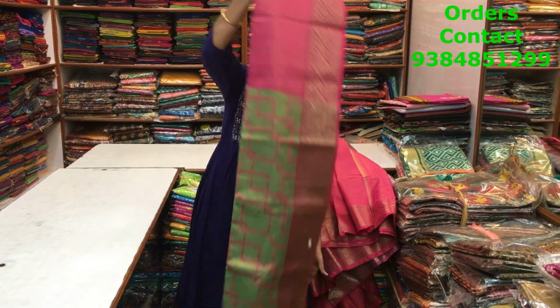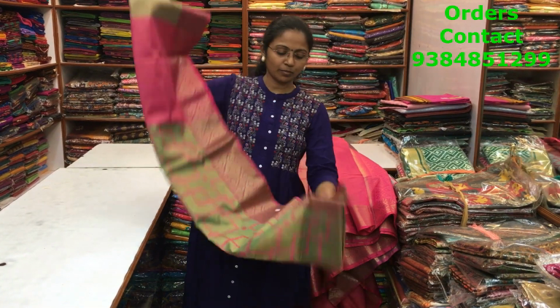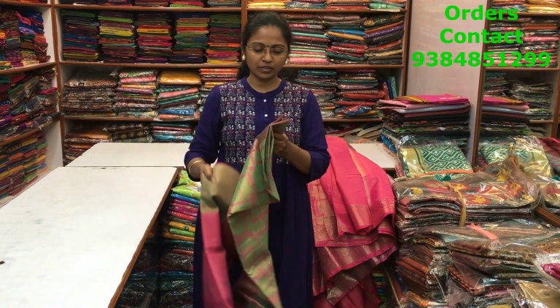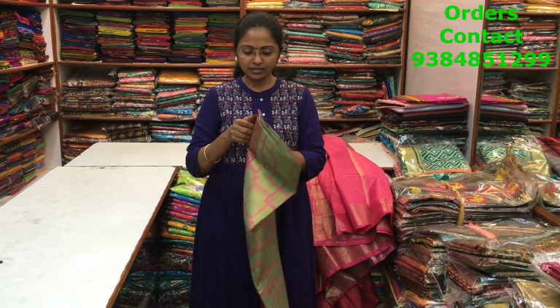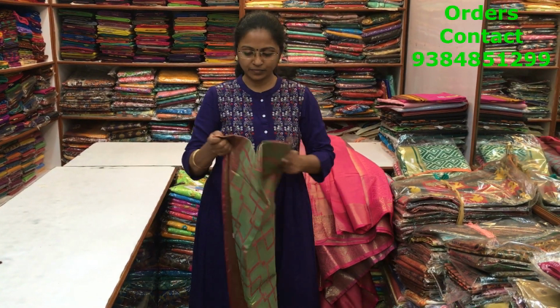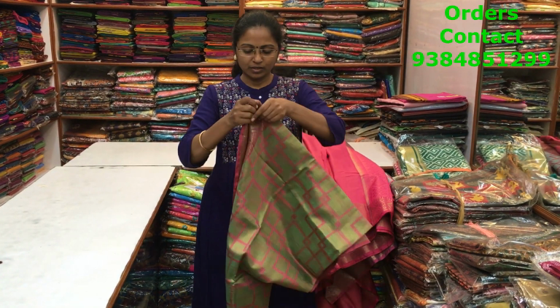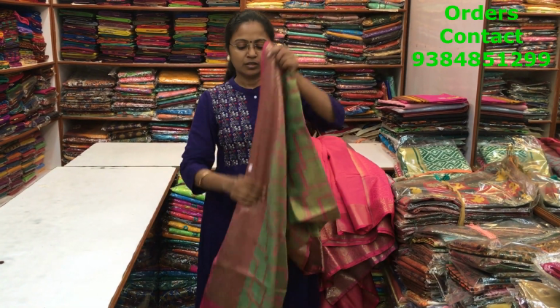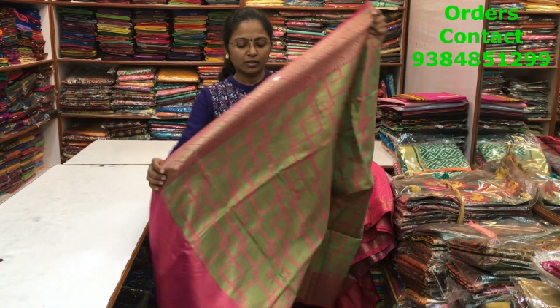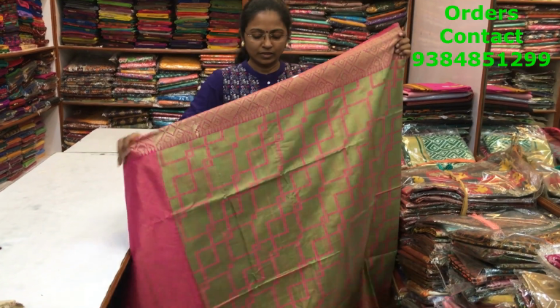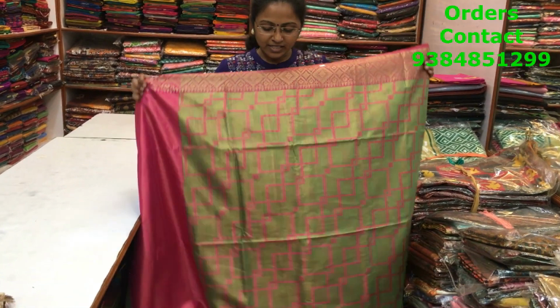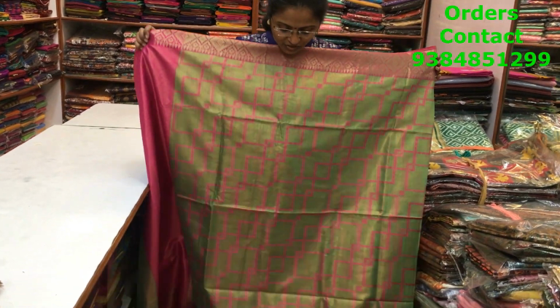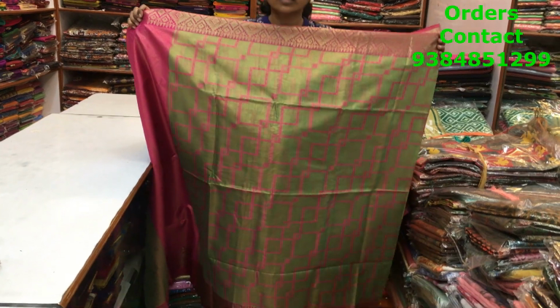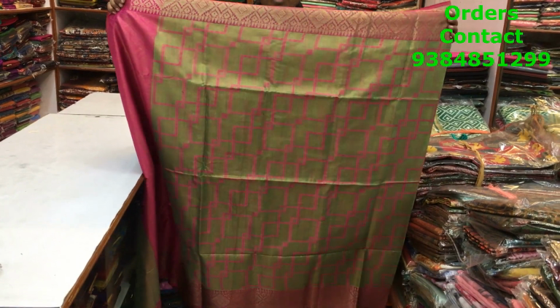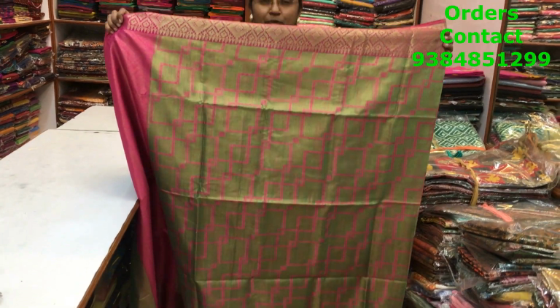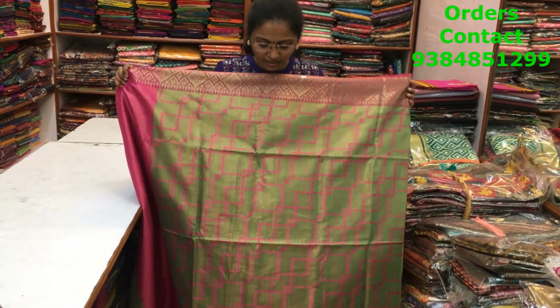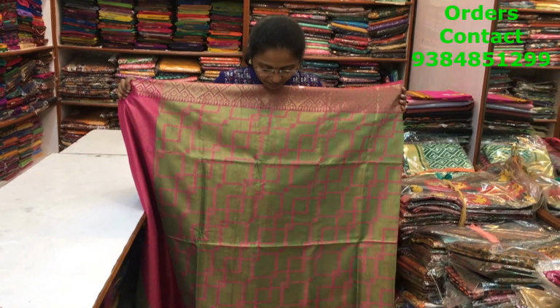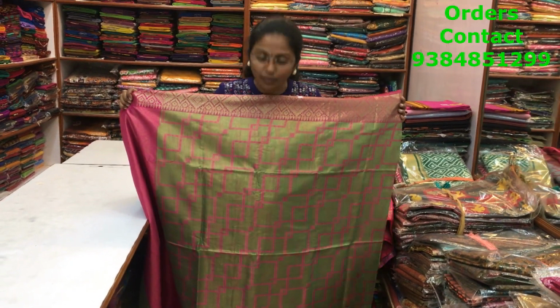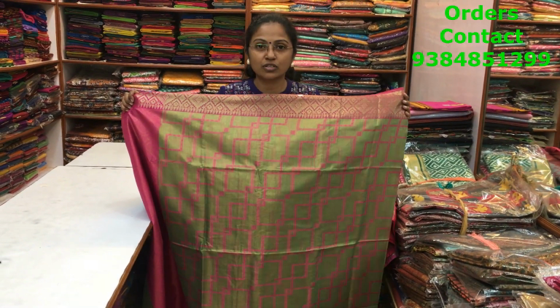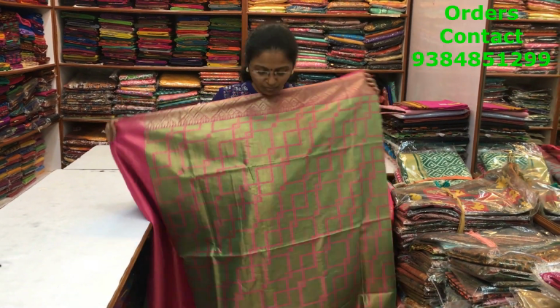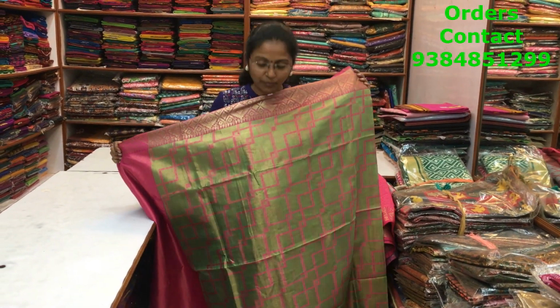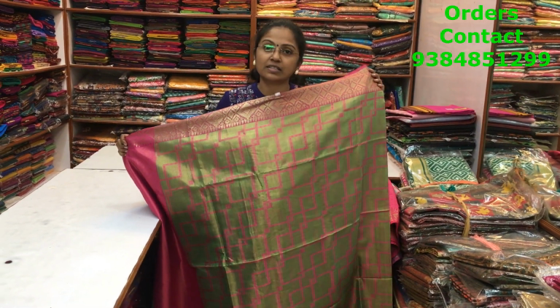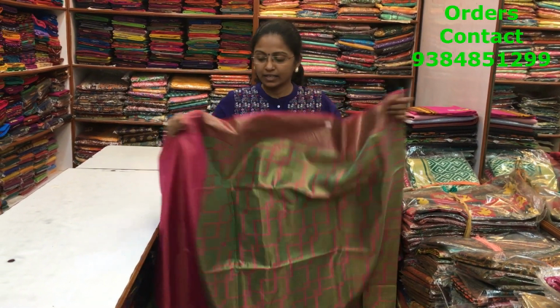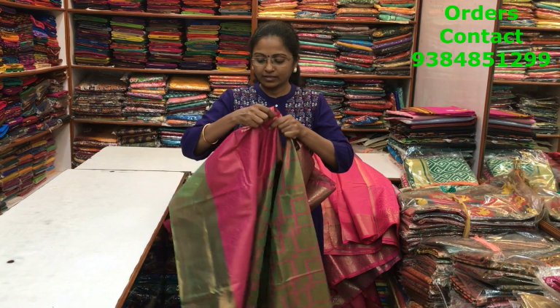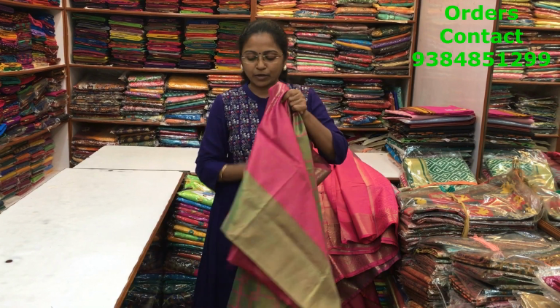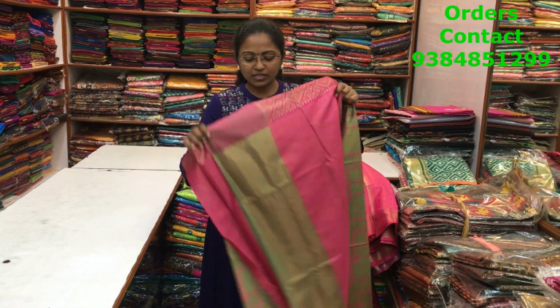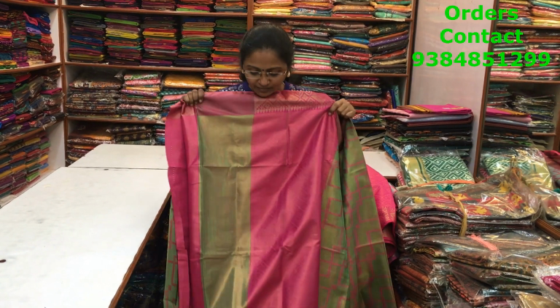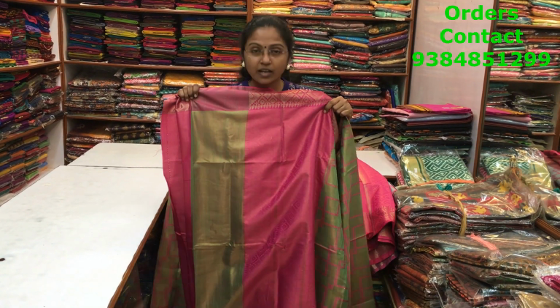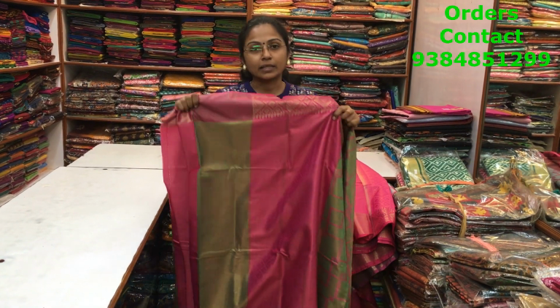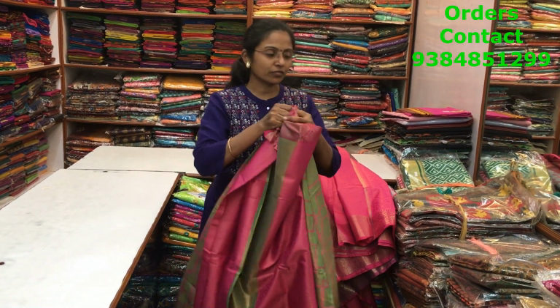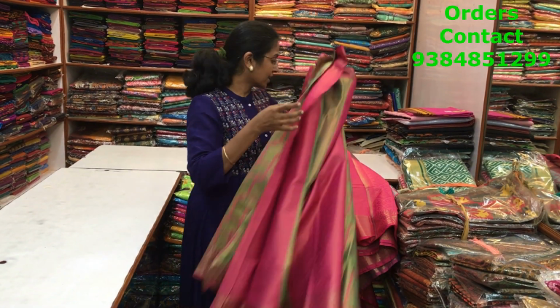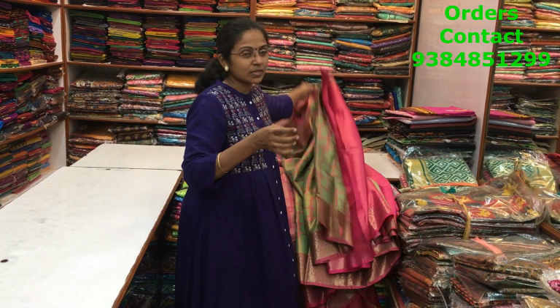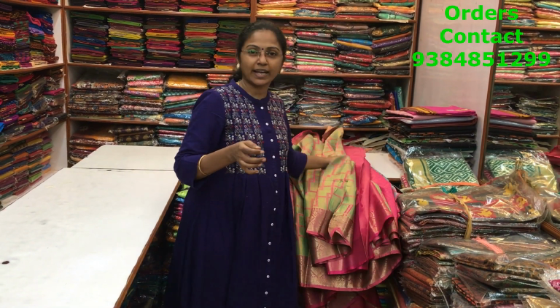The next is again a beautiful light green shade — a very pretty color with lovely combination and very beautiful abstract design. This is the pallu, and the price of the saree is ₹1290.